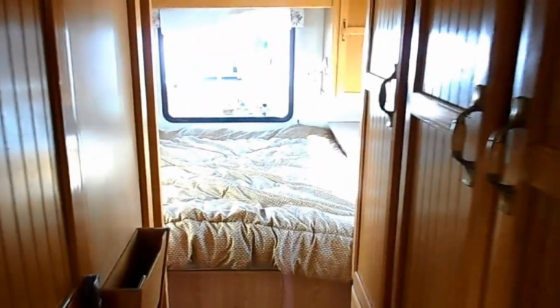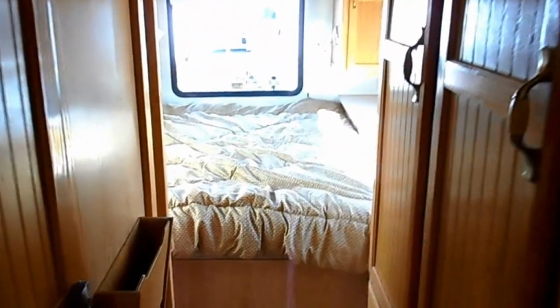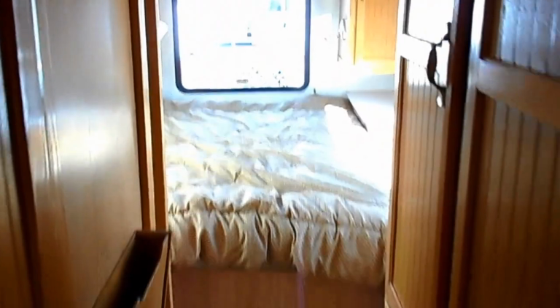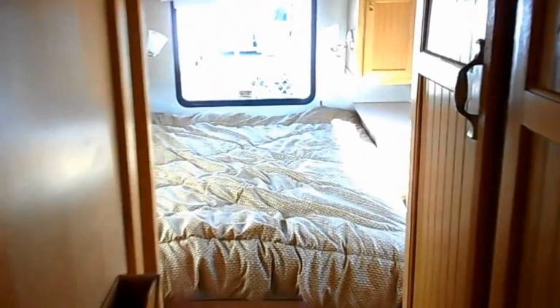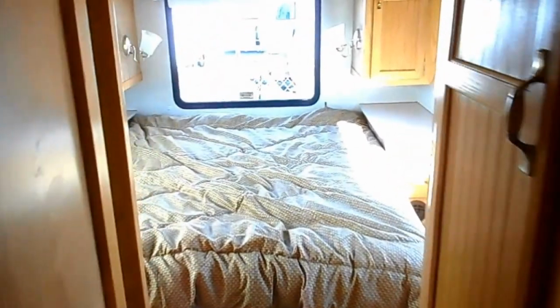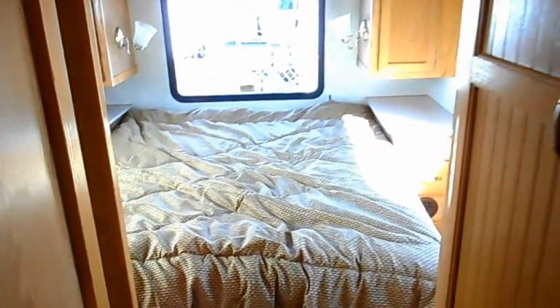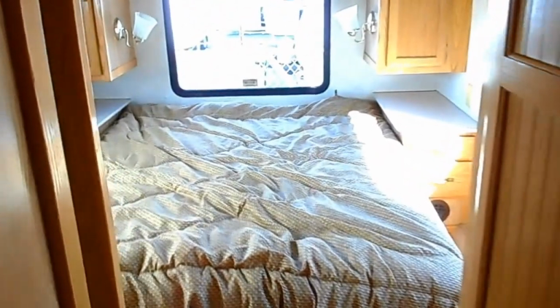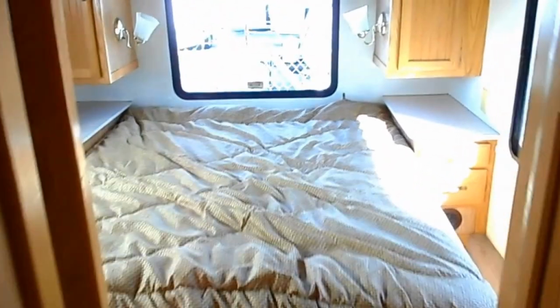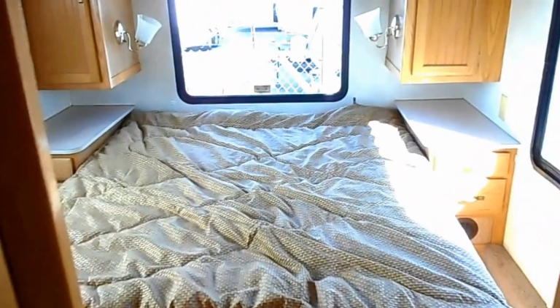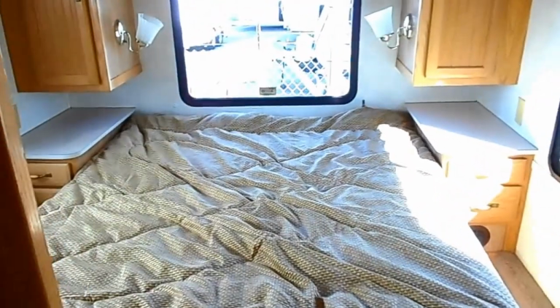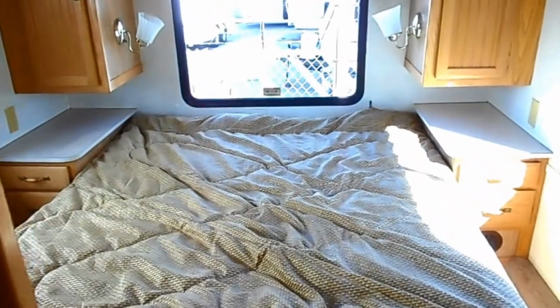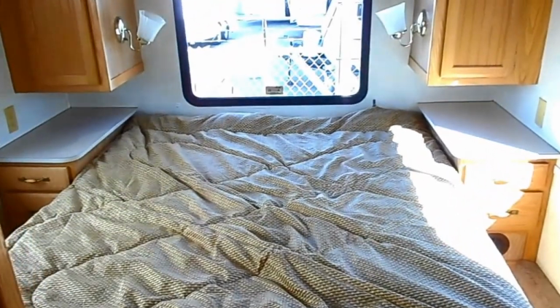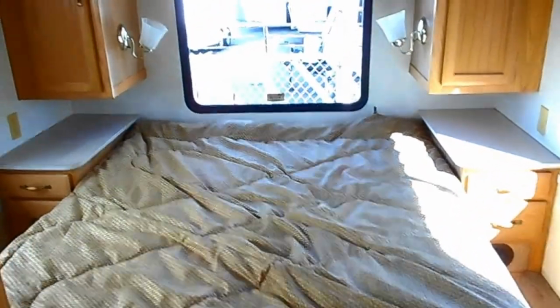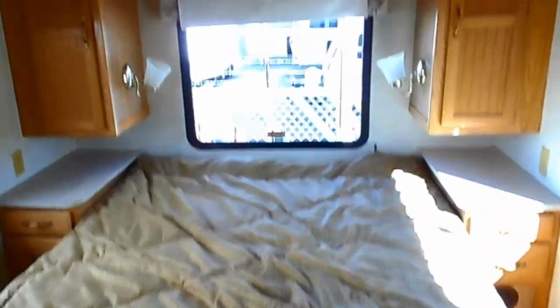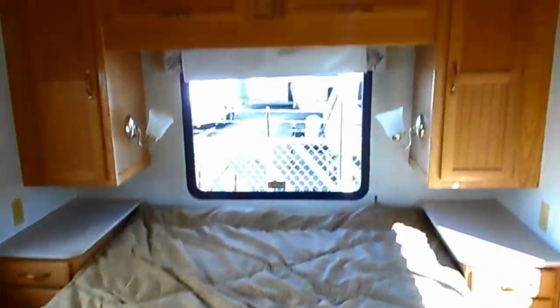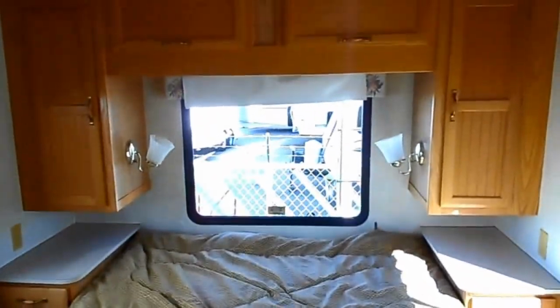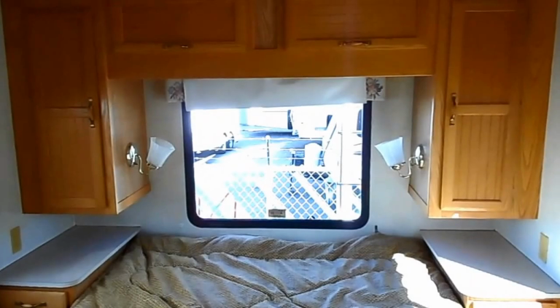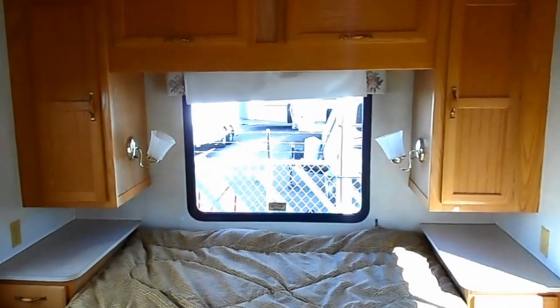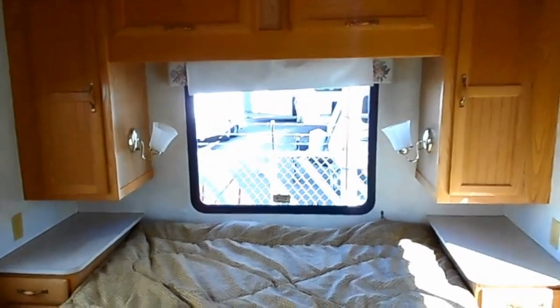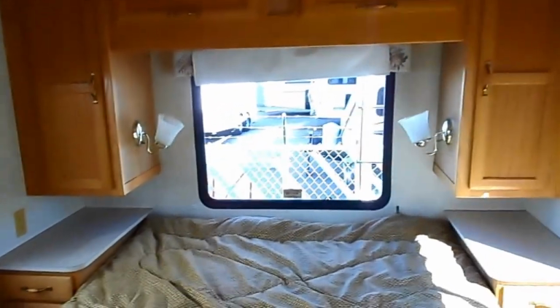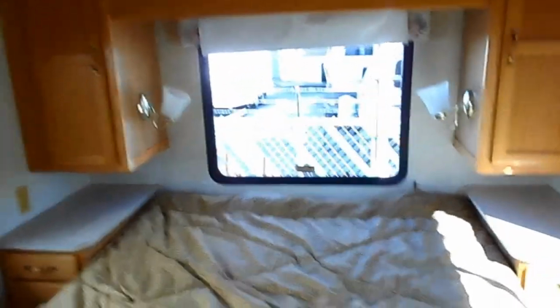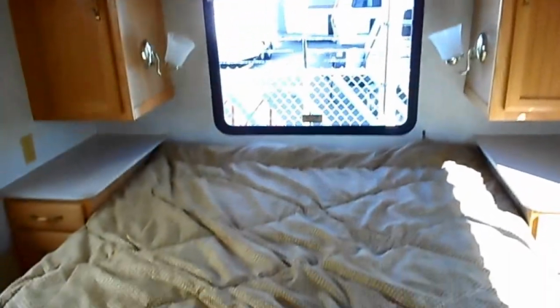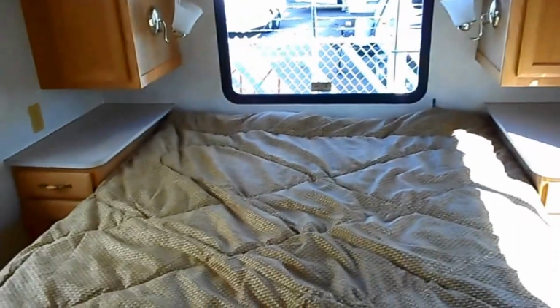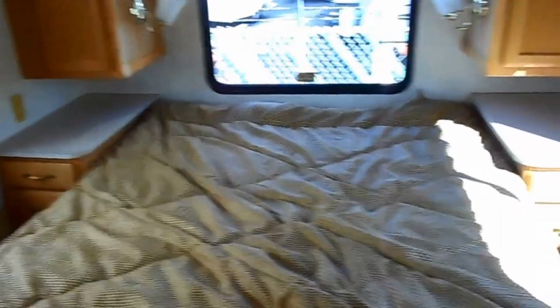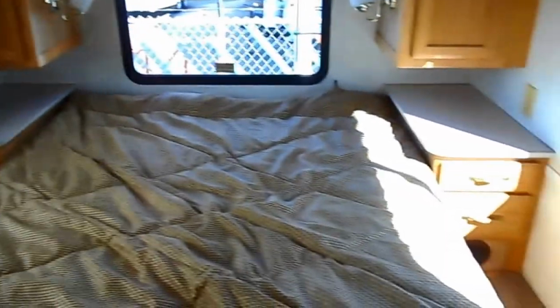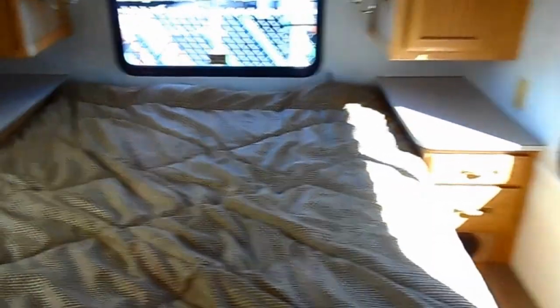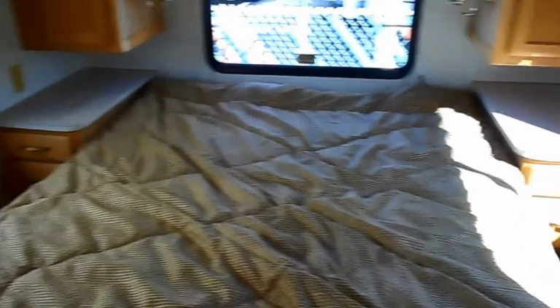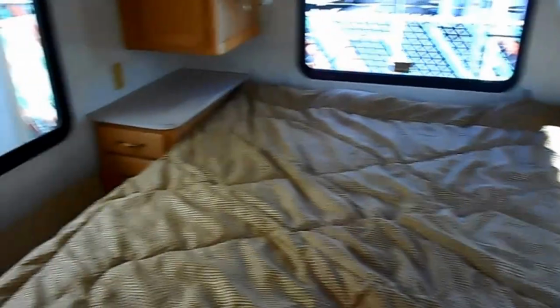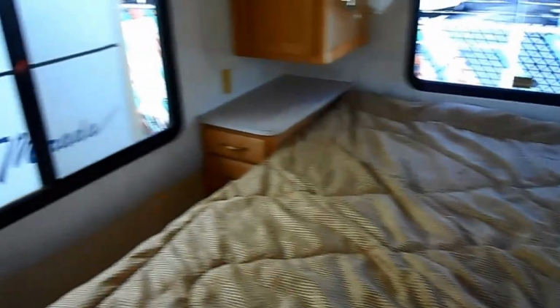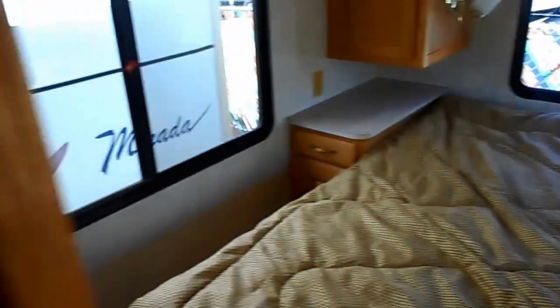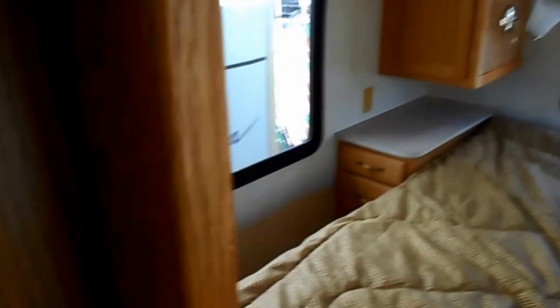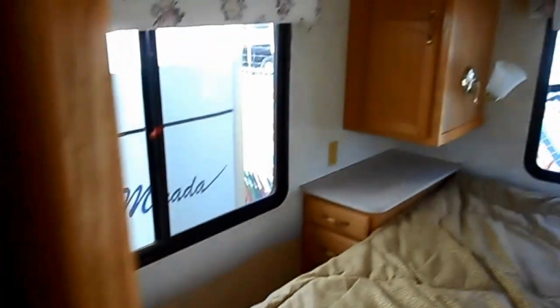An enclosed bathroom. There's a queen bed with storage on both sides. Overhead. And it's a walk-around queen so you can get by on both sides.